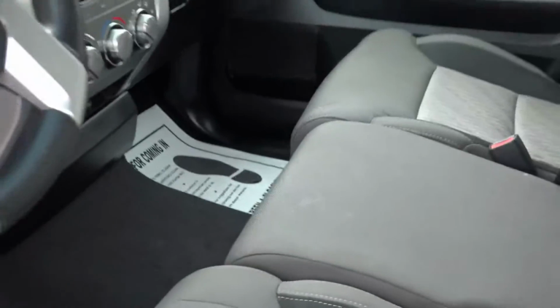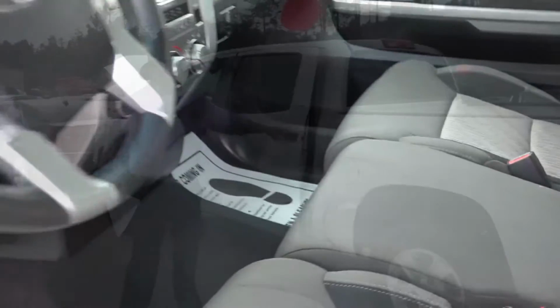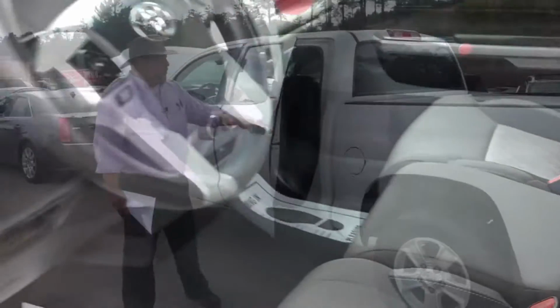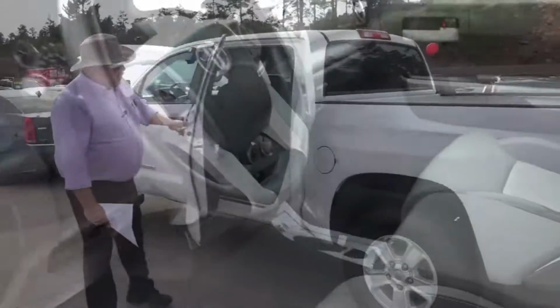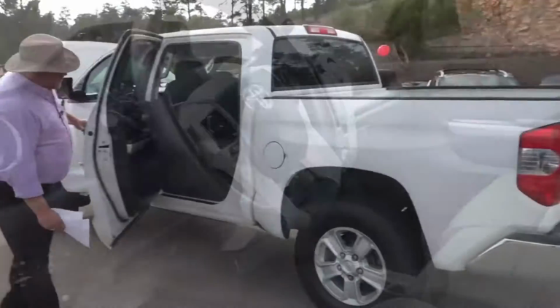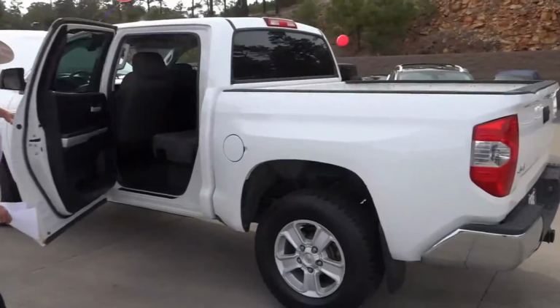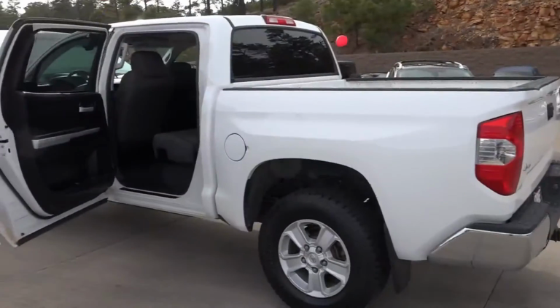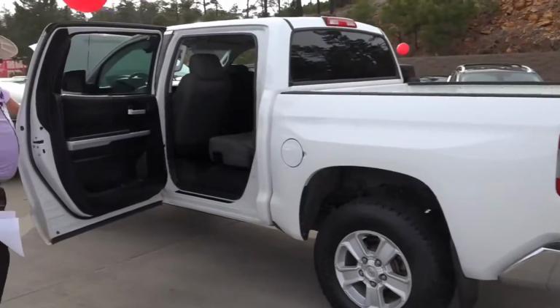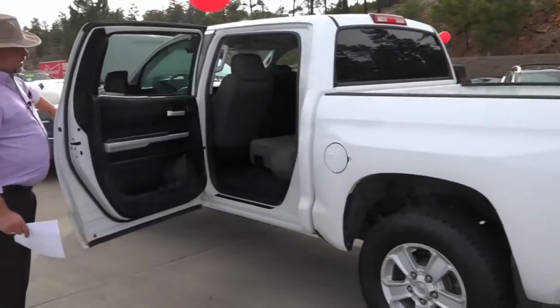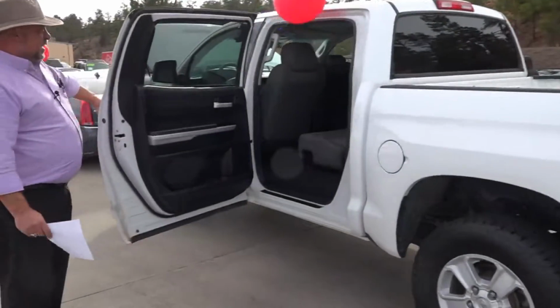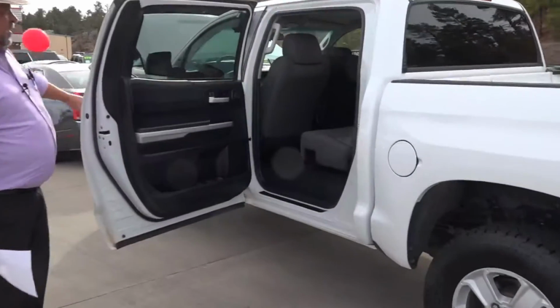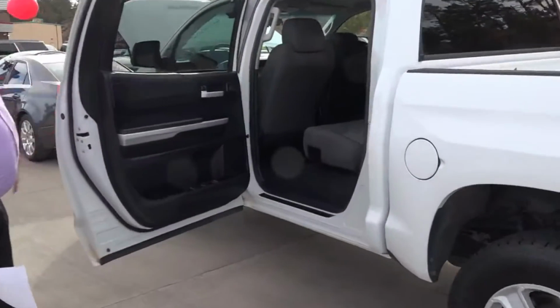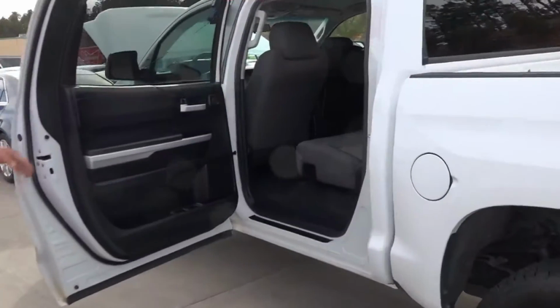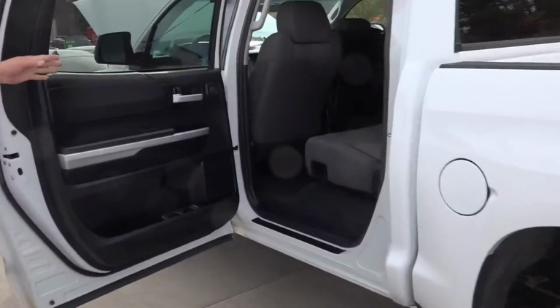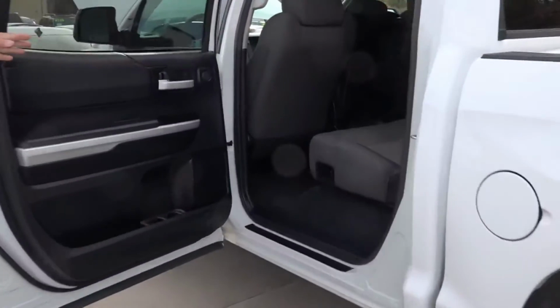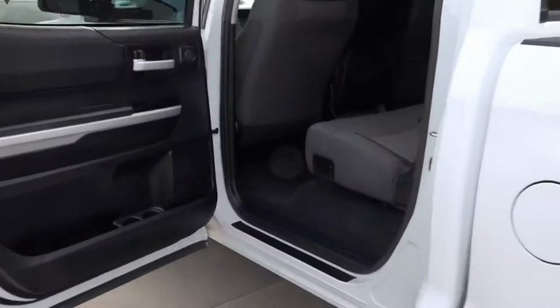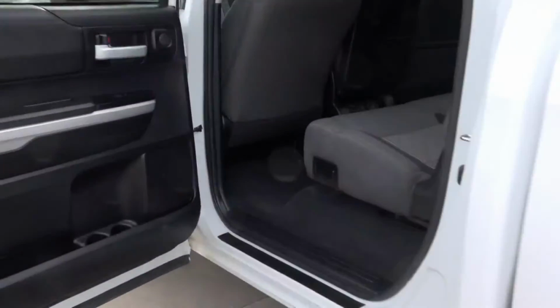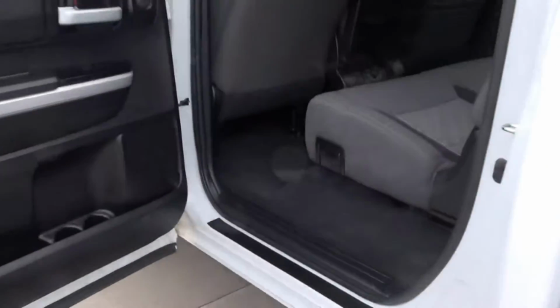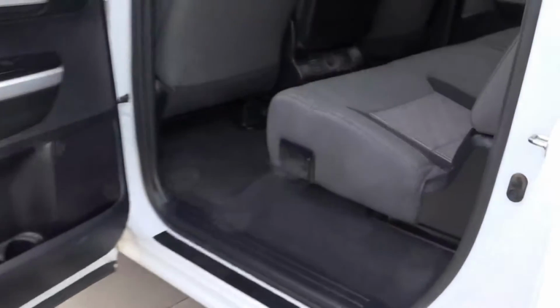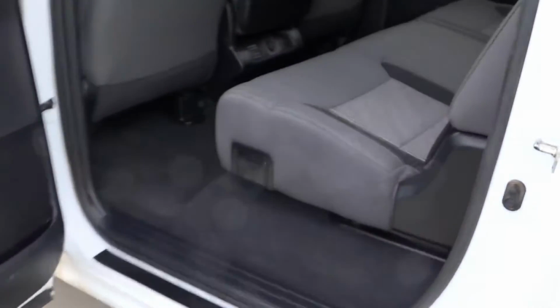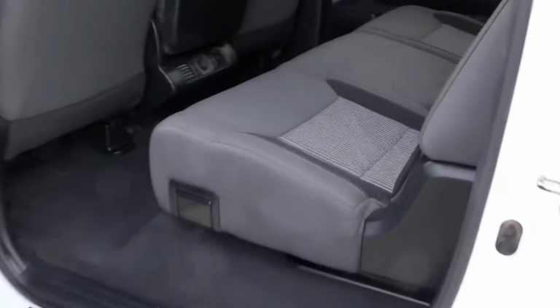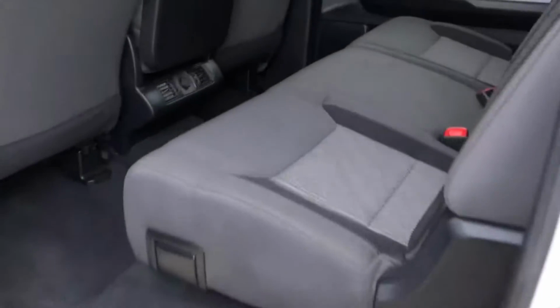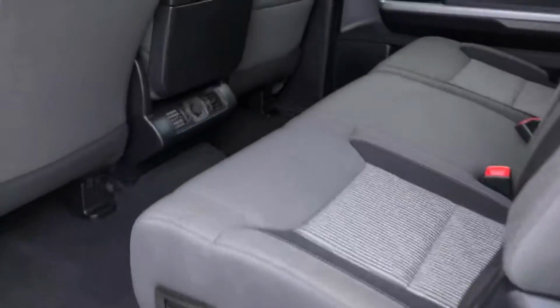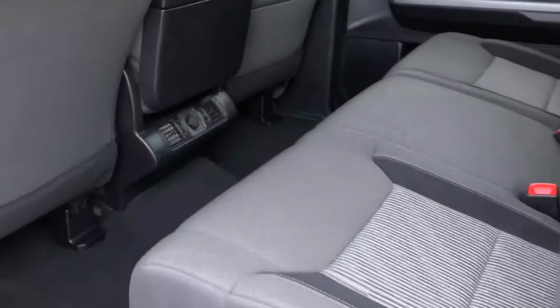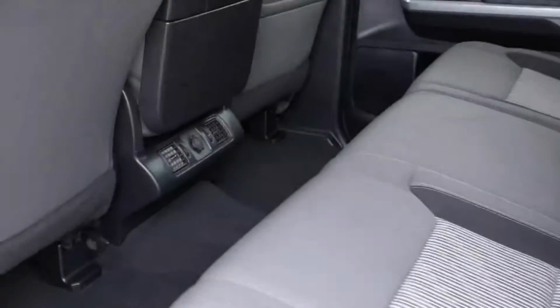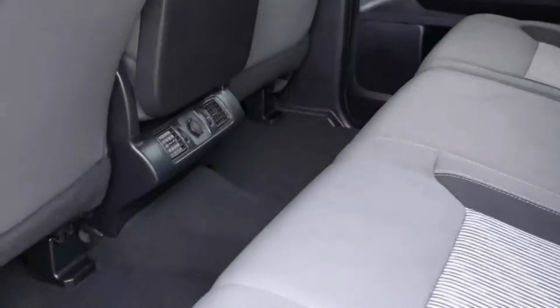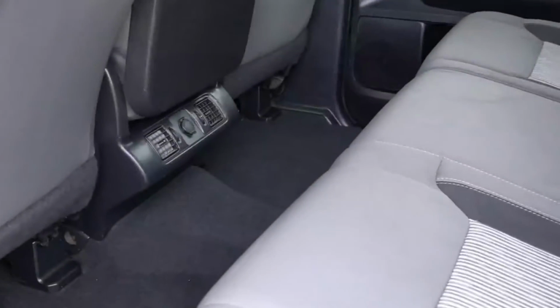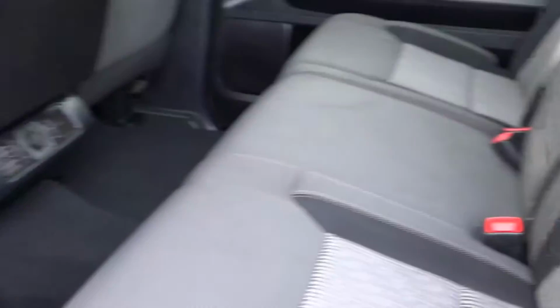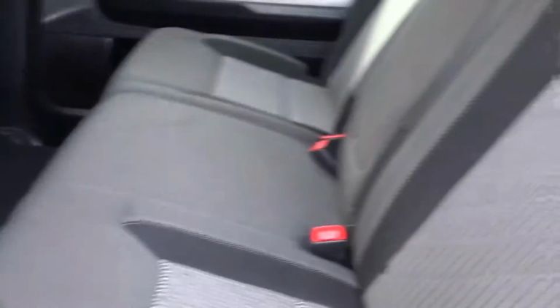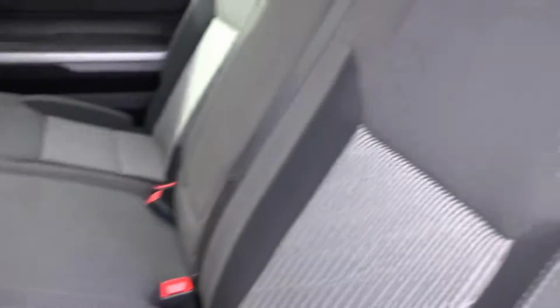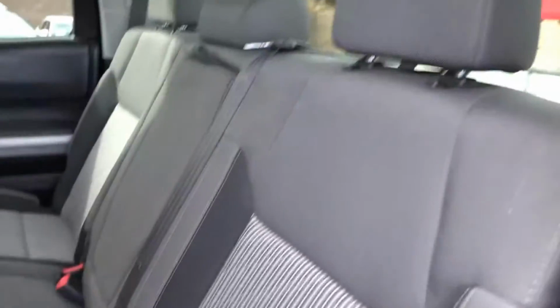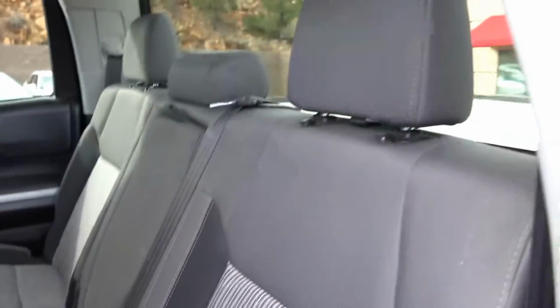In the passenger compartment, as you can see with this CrewMax interior, you've got AC vents back here. You also have a beautiful interior, plenty of room for three people back here.